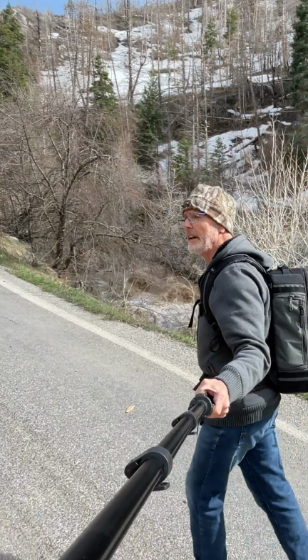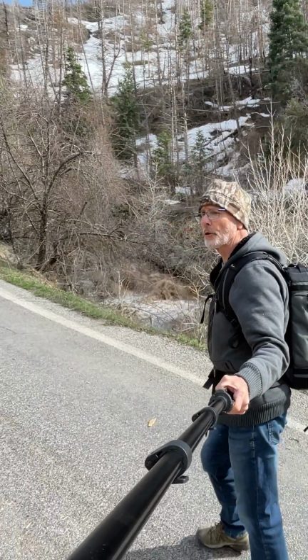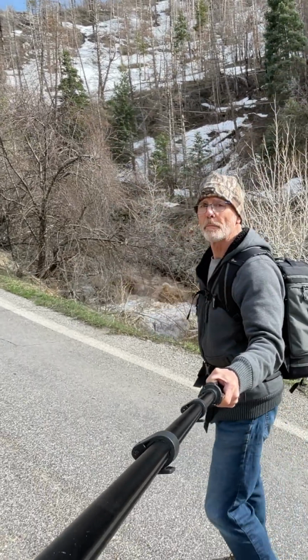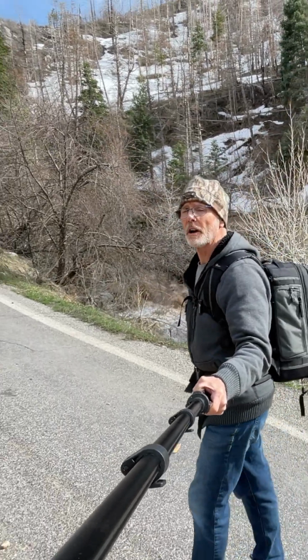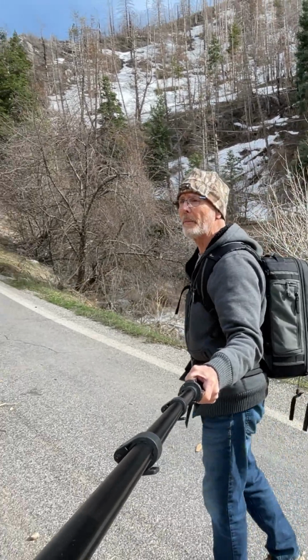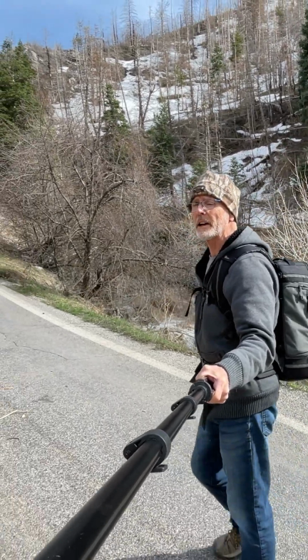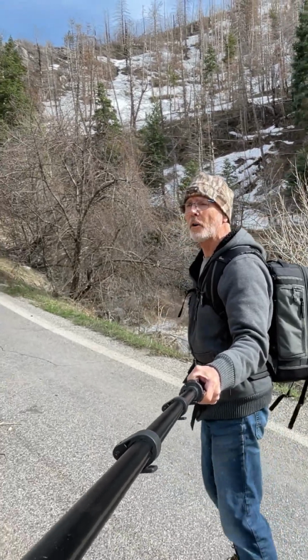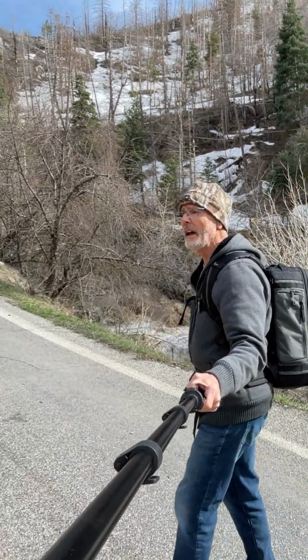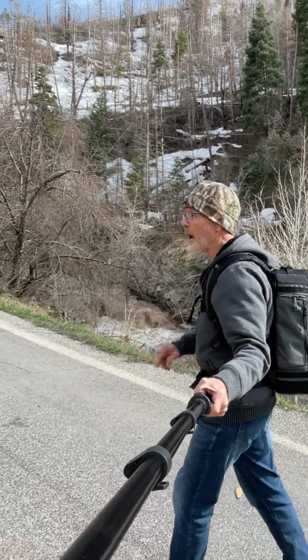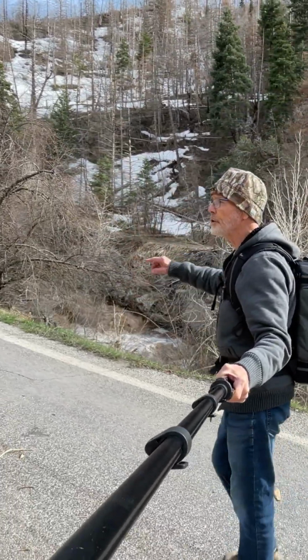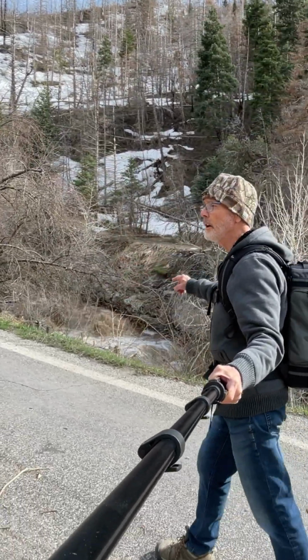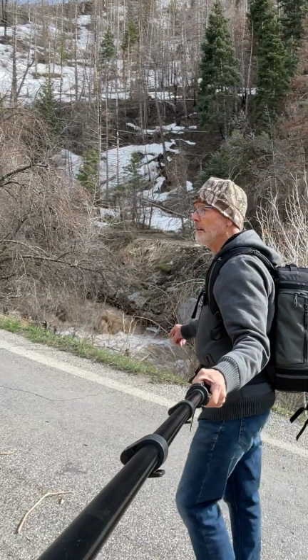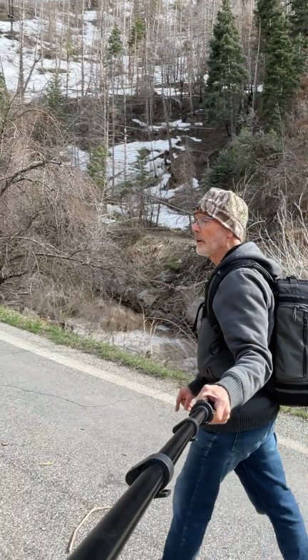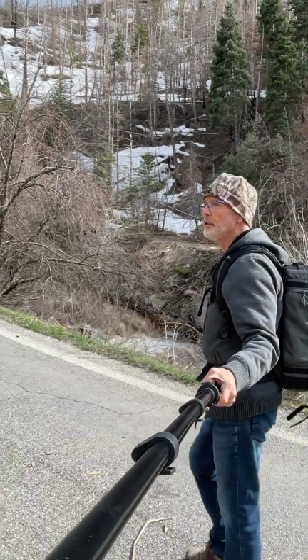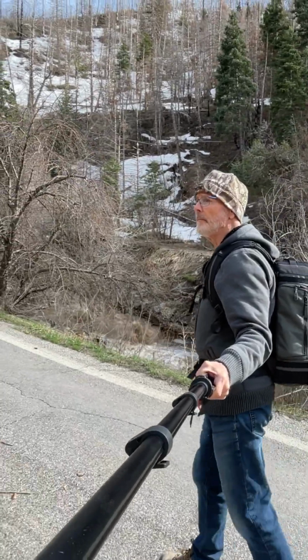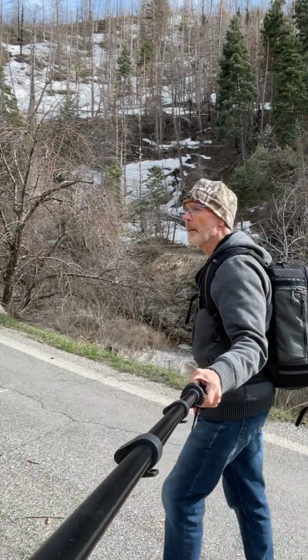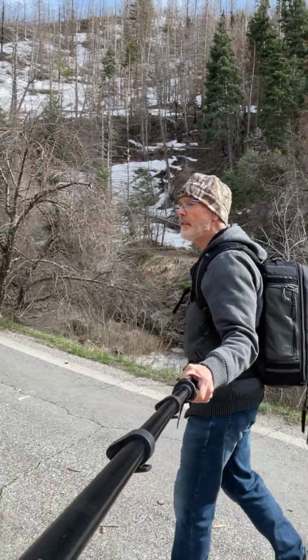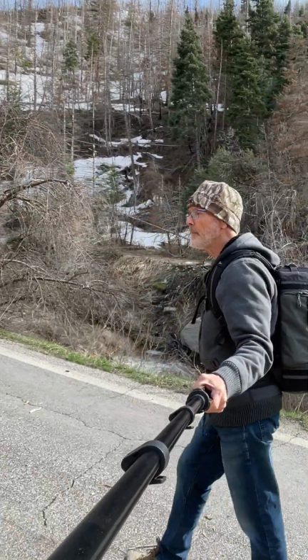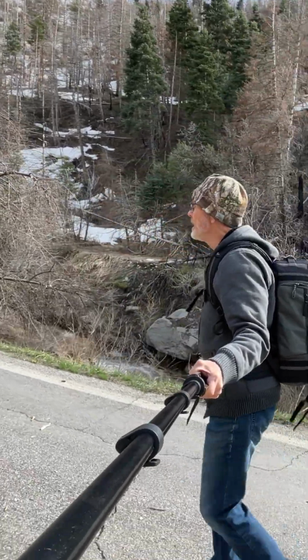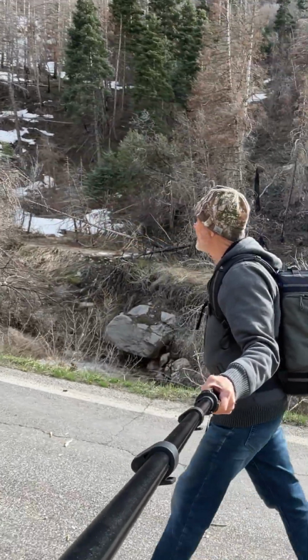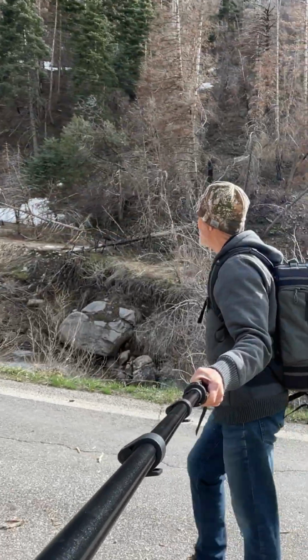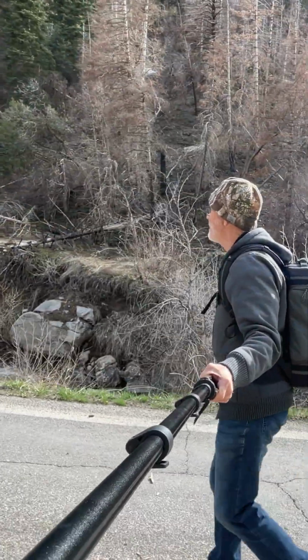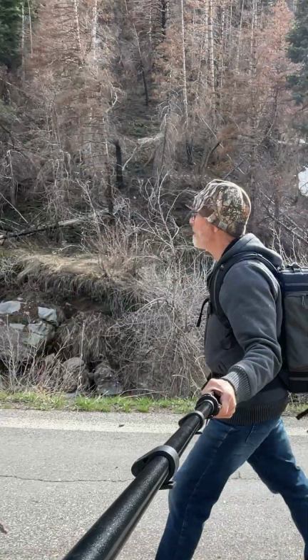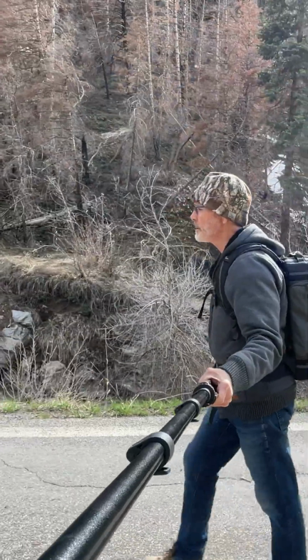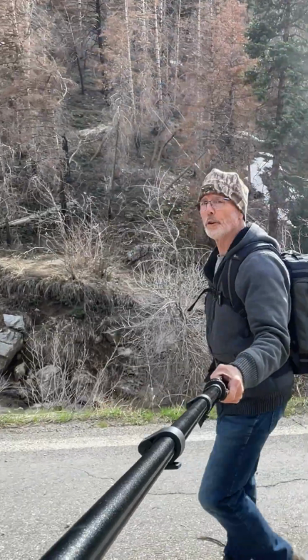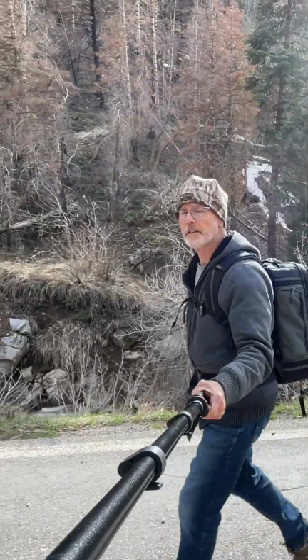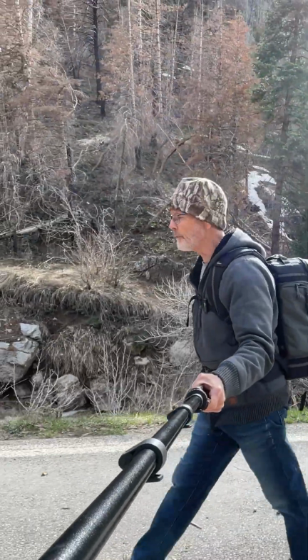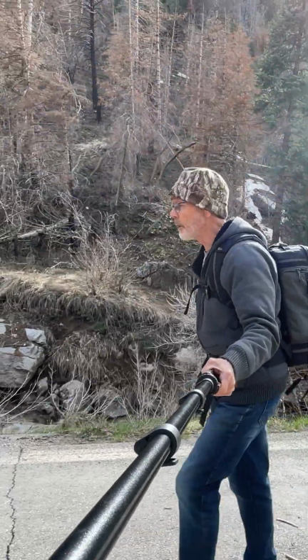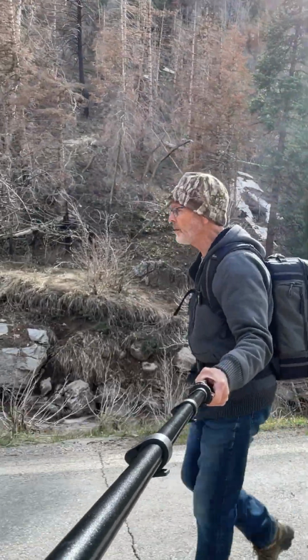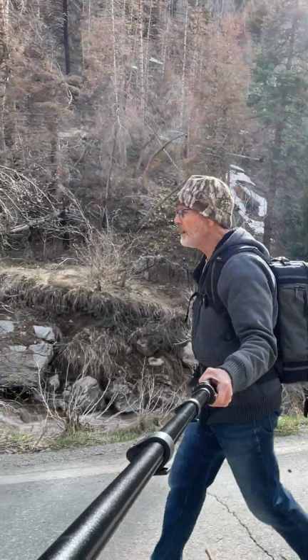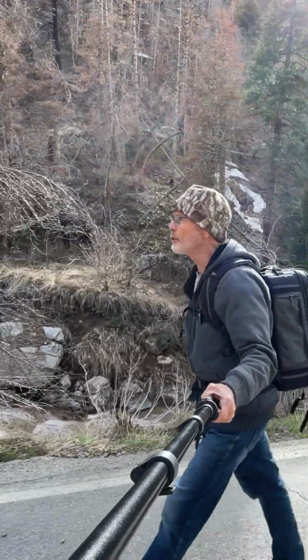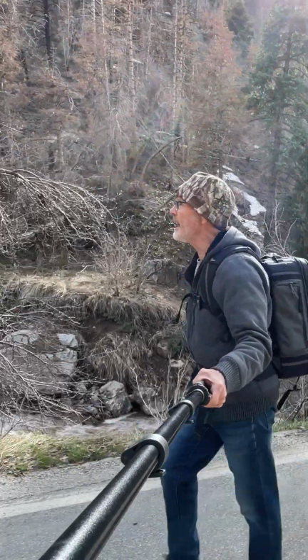This road goes from Payson all the way to the backside of Nebo and around, literally to Nephi. It's a beautiful drive in spring, summer, and fall, but they're closed right now.